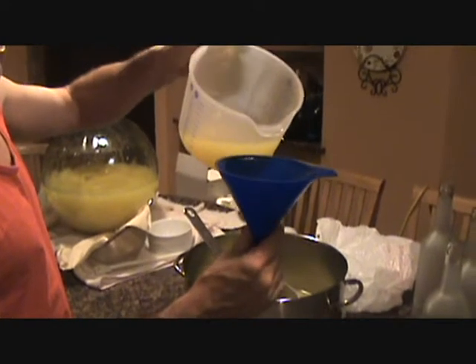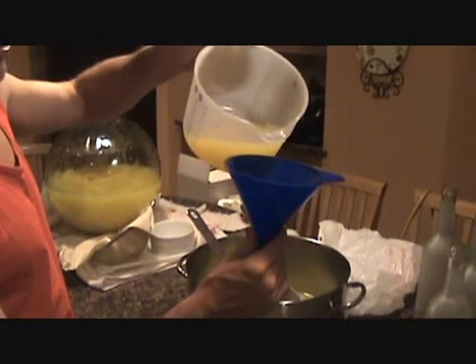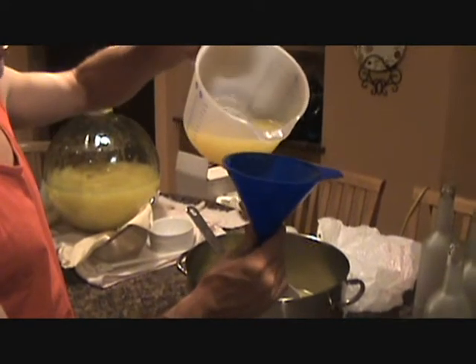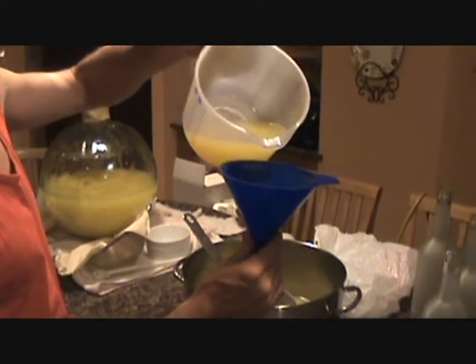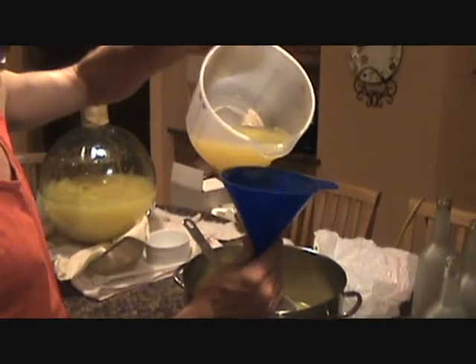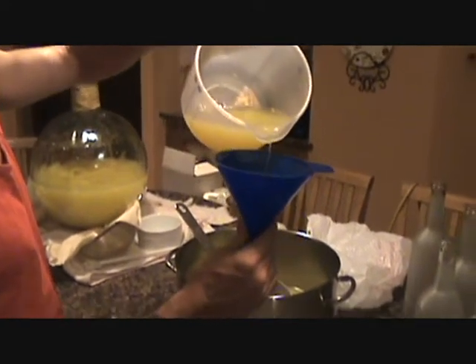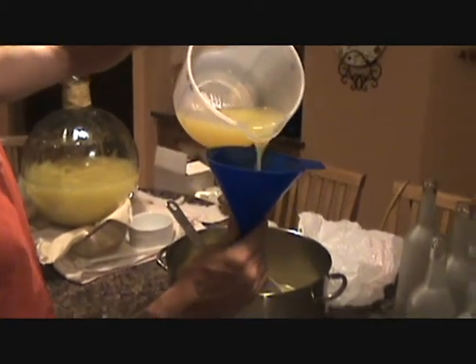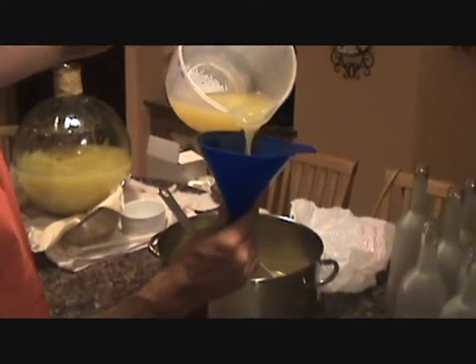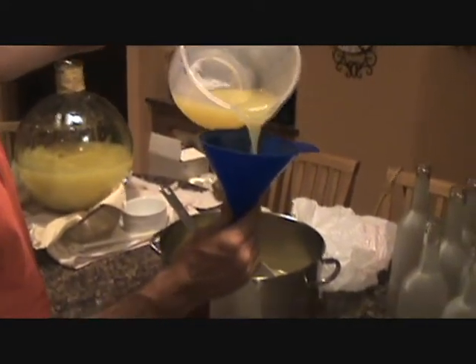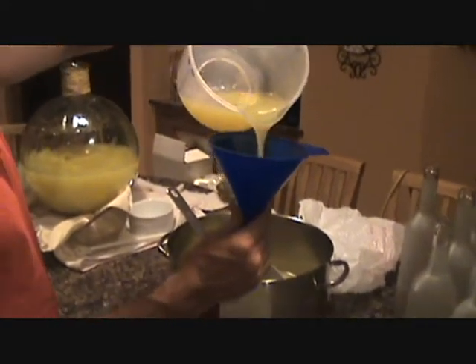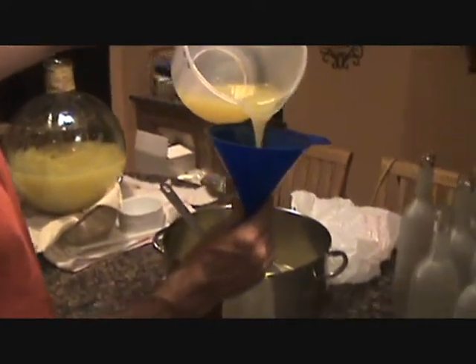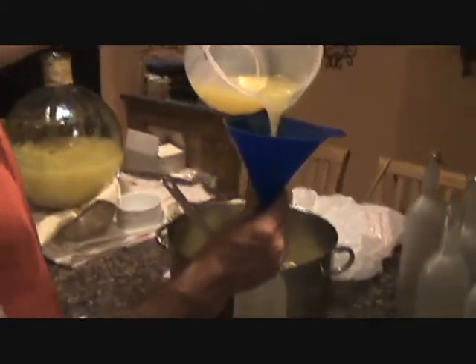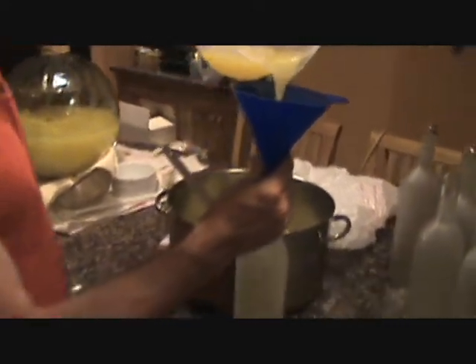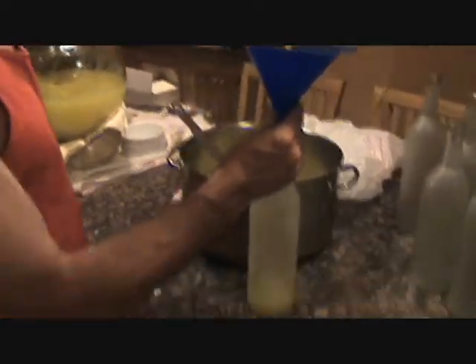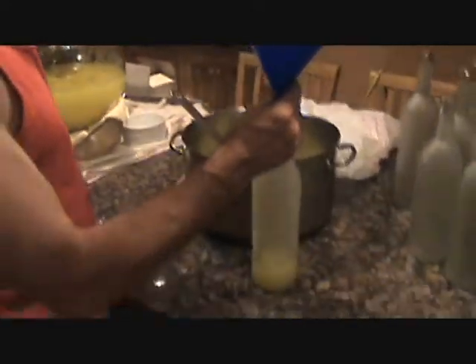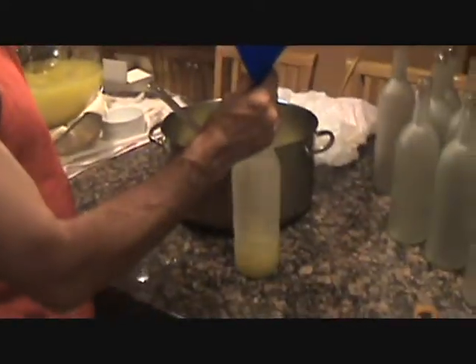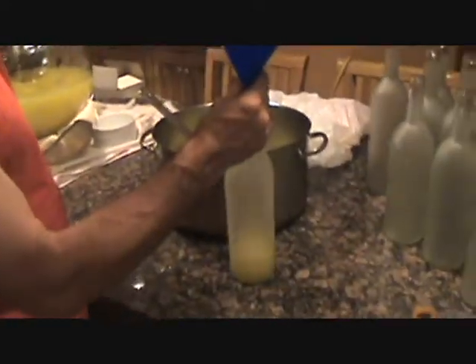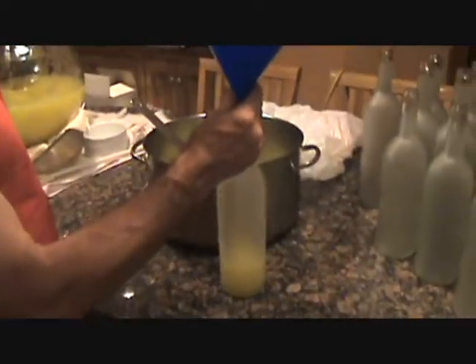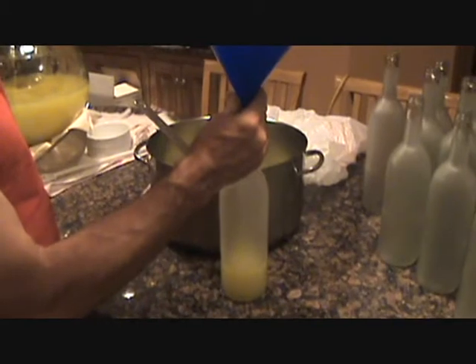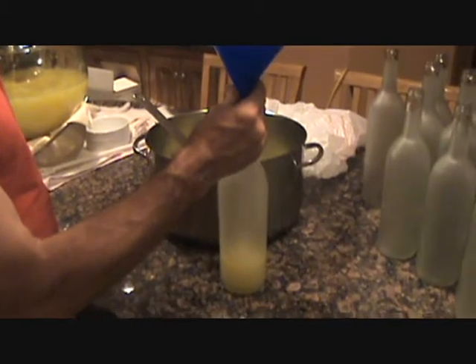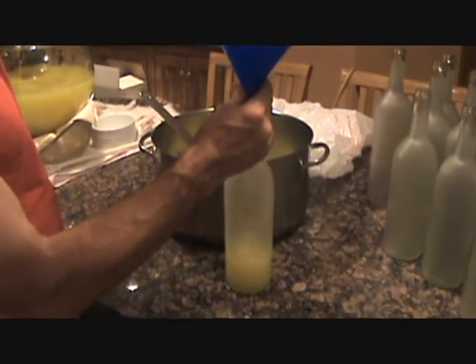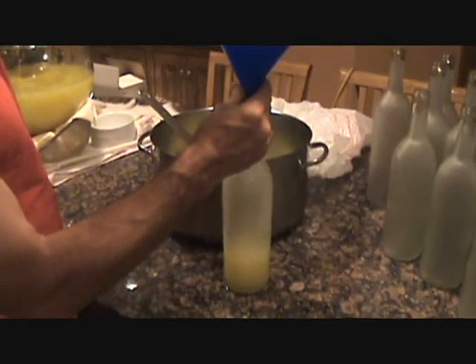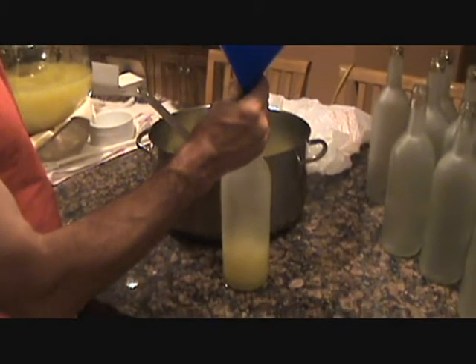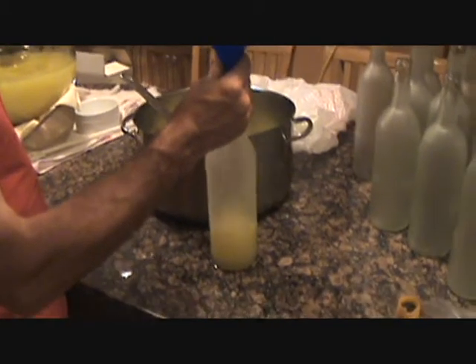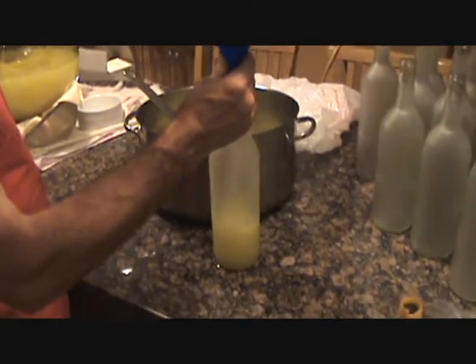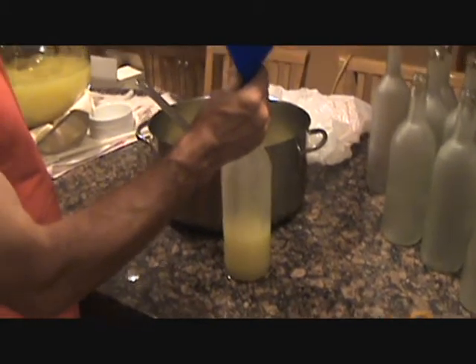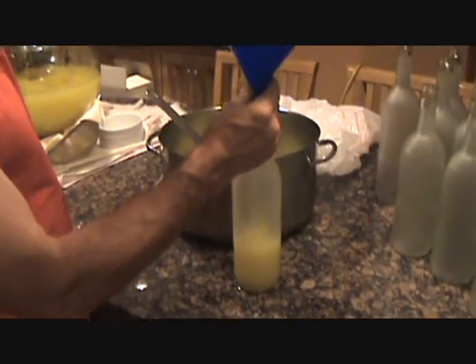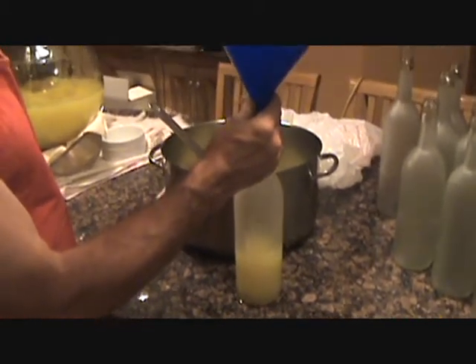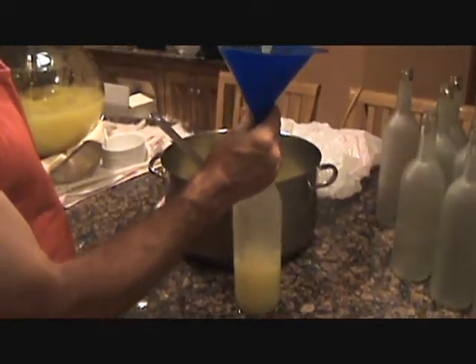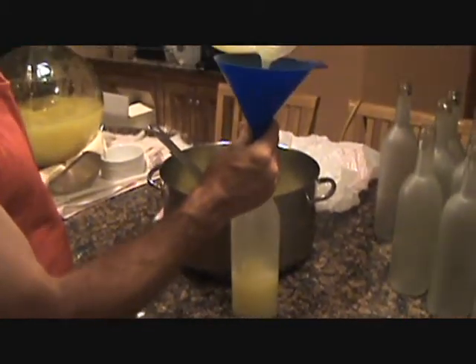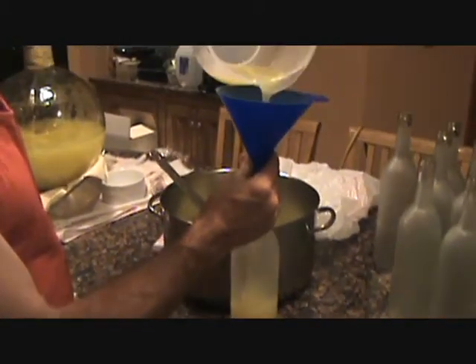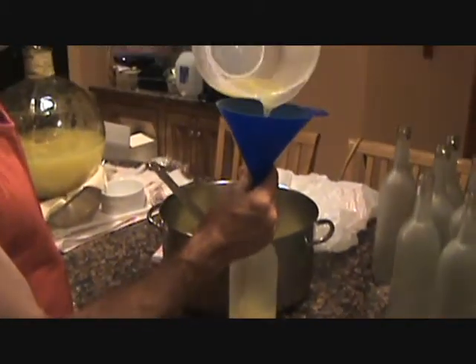Can you handle it, bro? Yeah, baby — can you manhandle that yourself? That's some good shit. It is. That's good stuff, man.